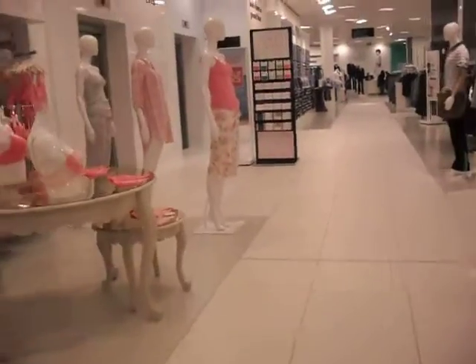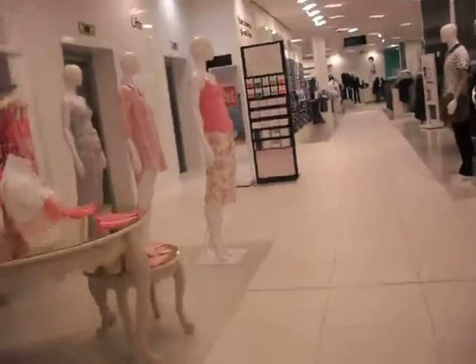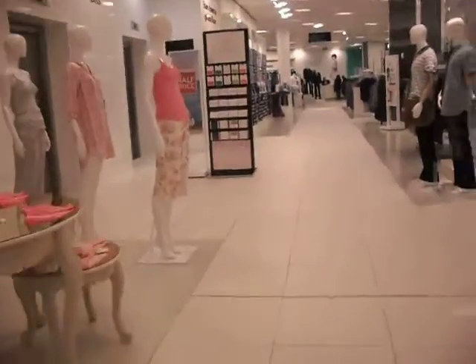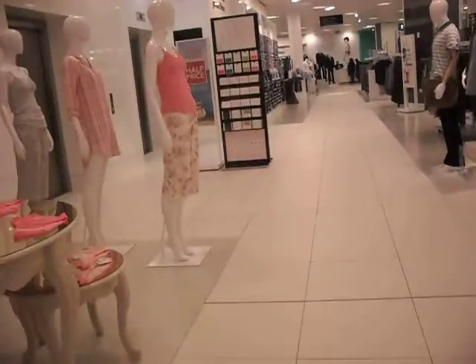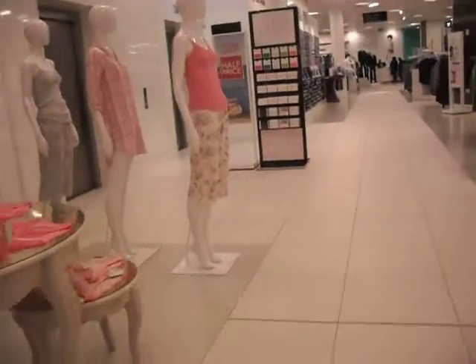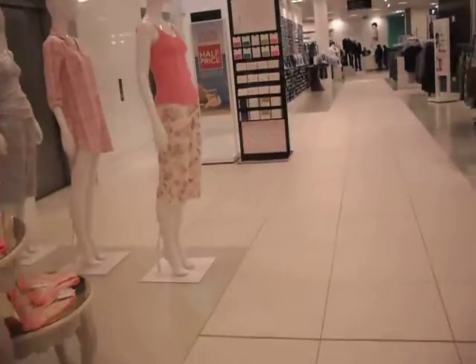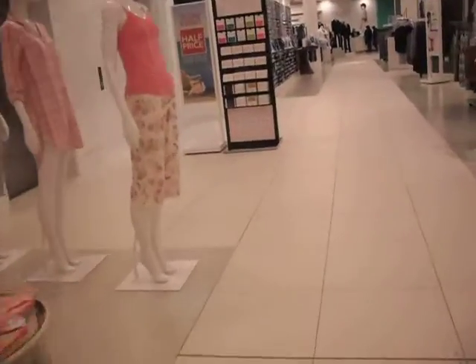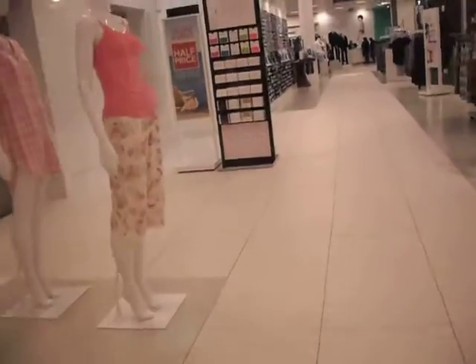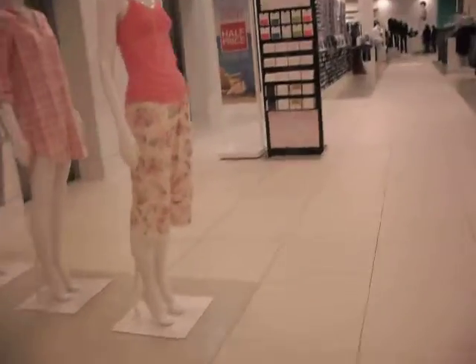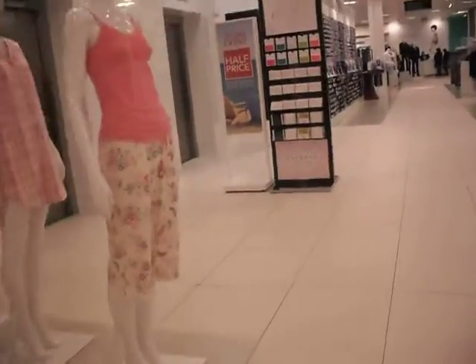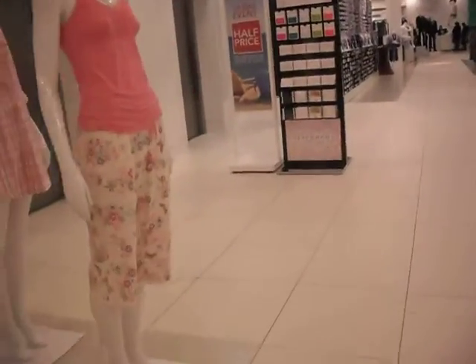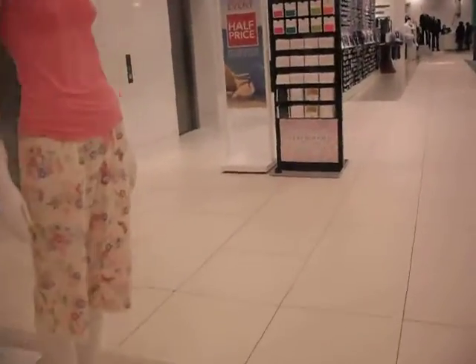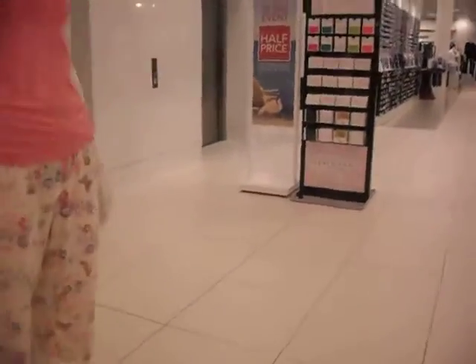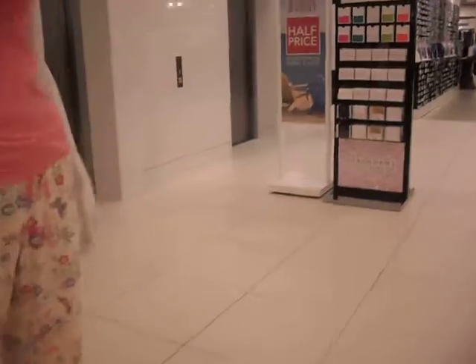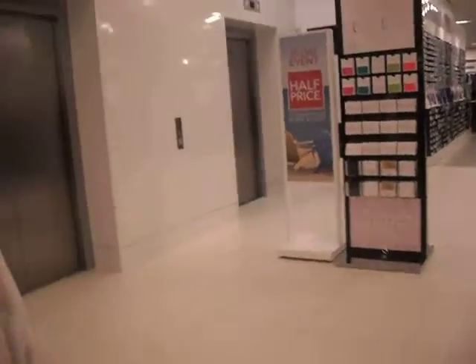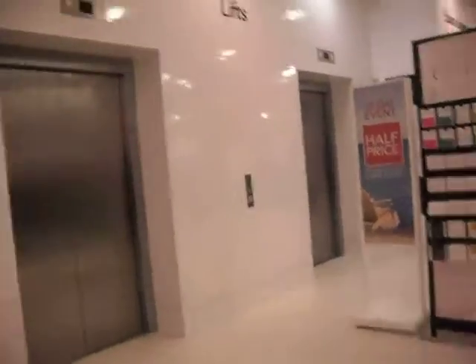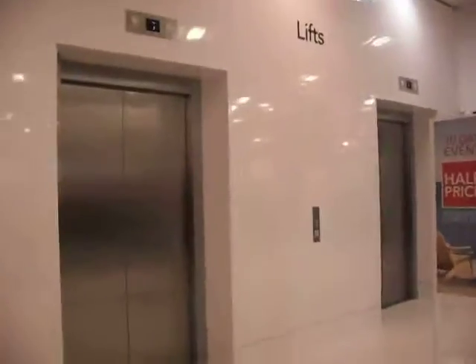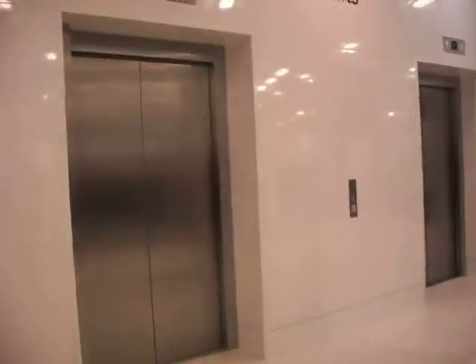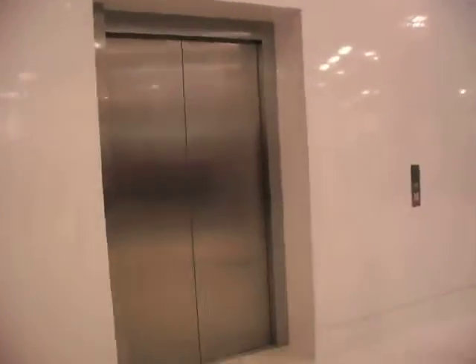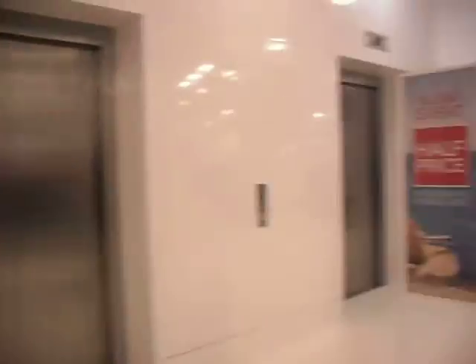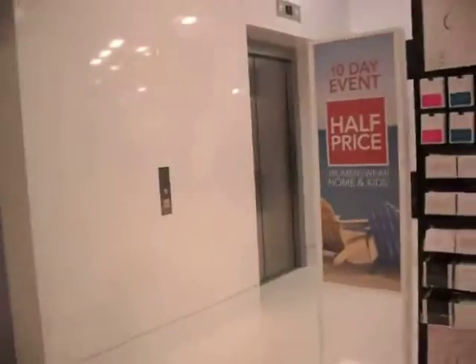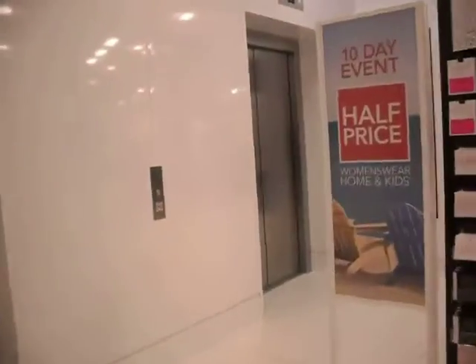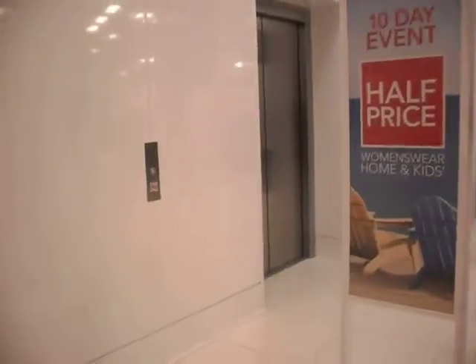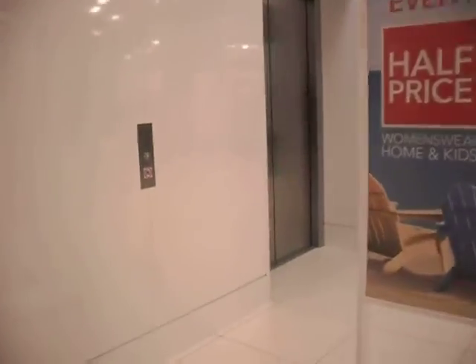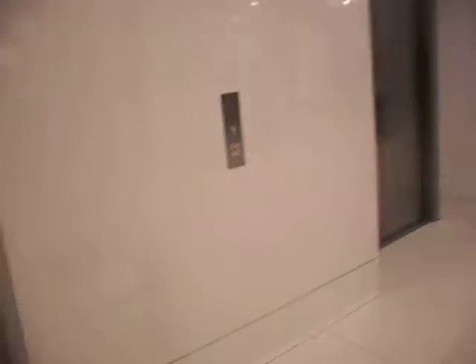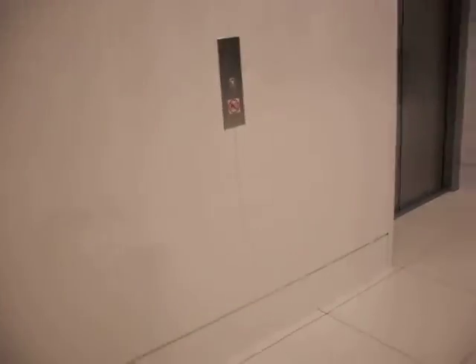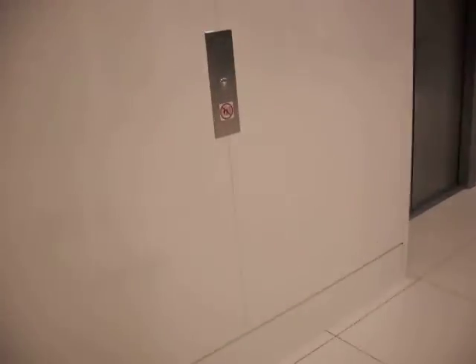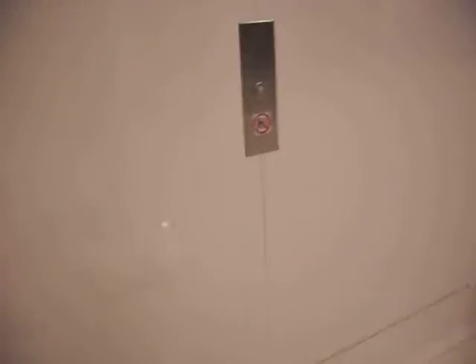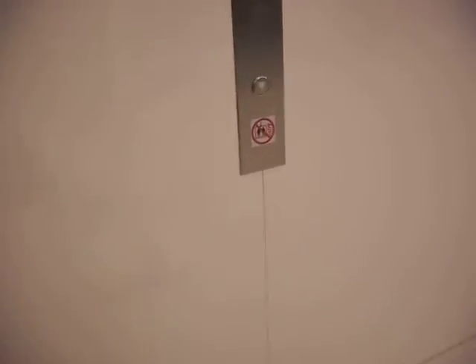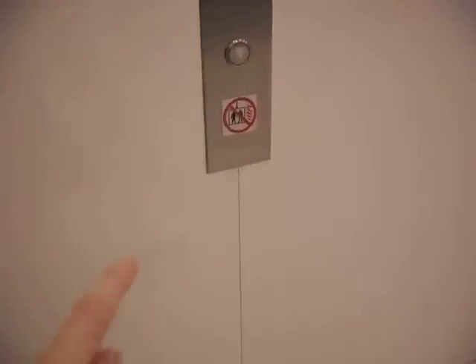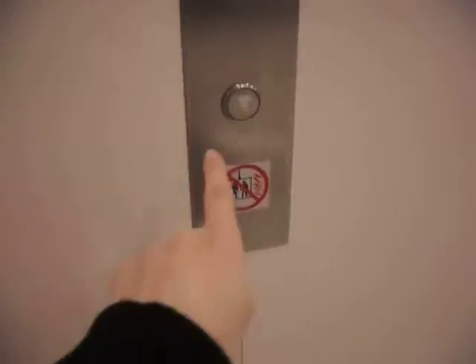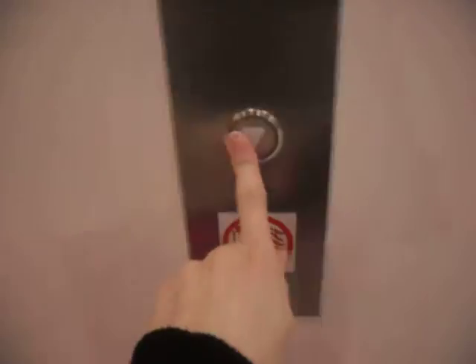These are the lifts at Debenham's at the Old Market in Hereford. We'll be getting this one, as it's on the first floor at the moment.